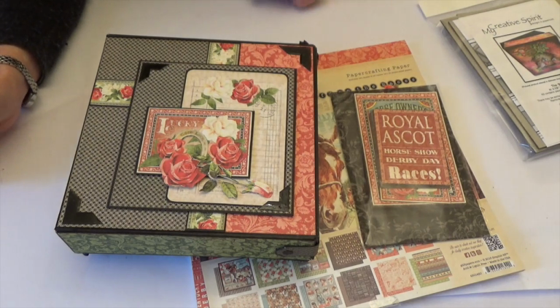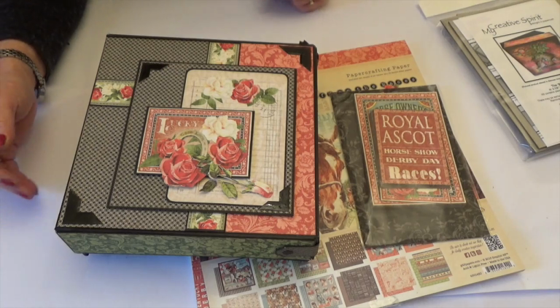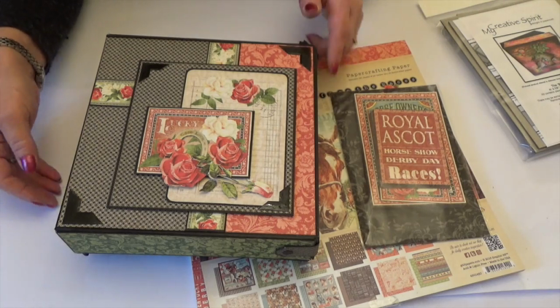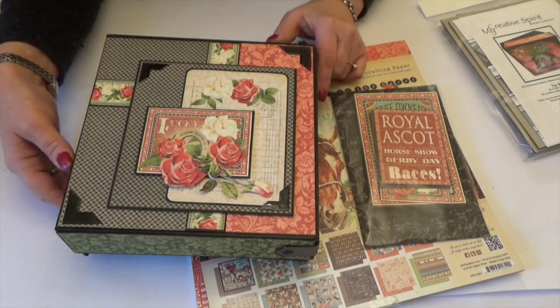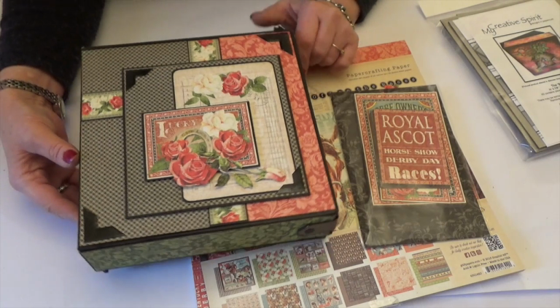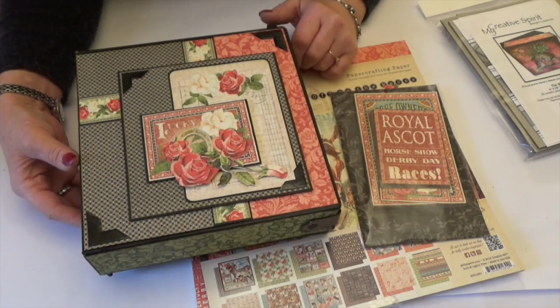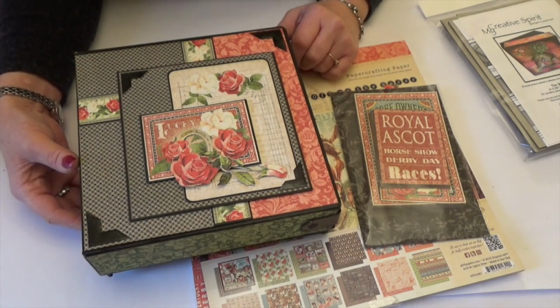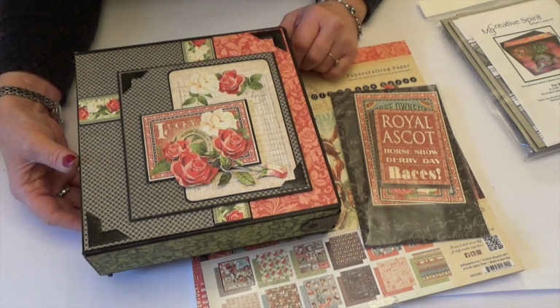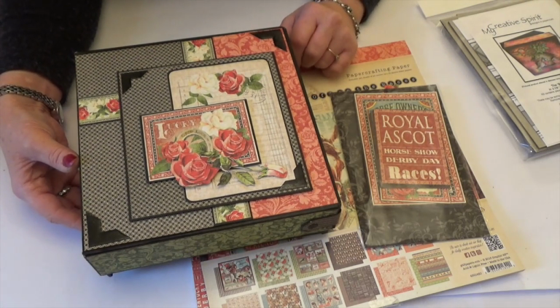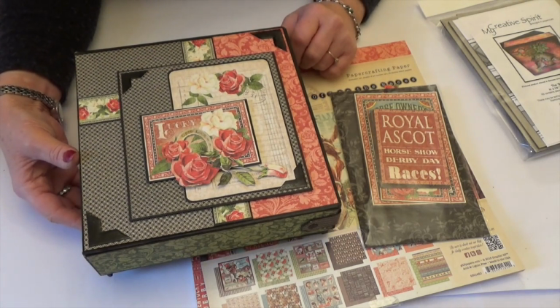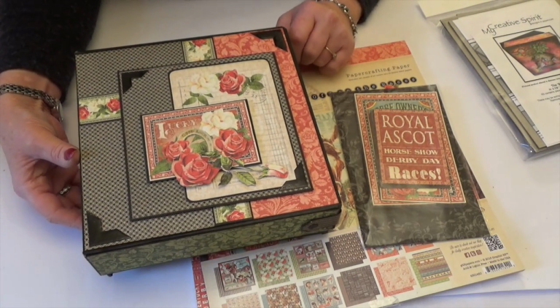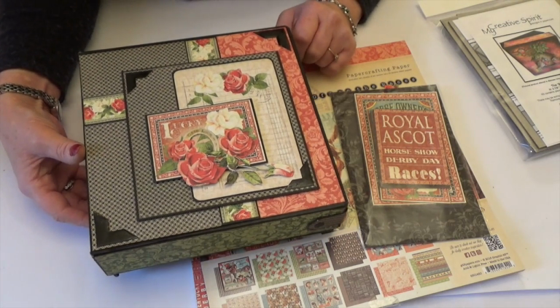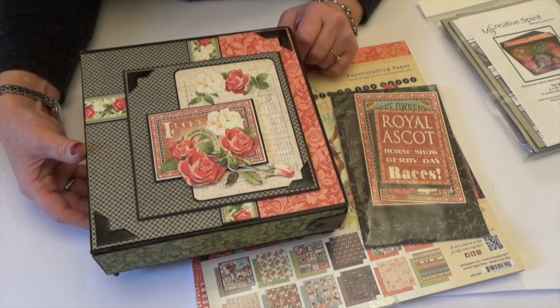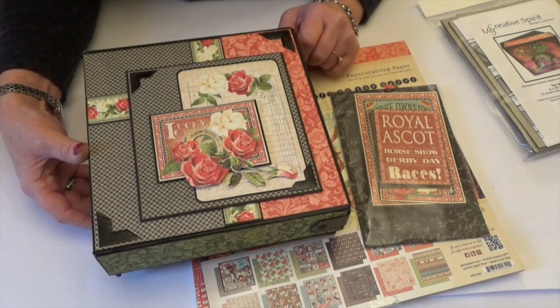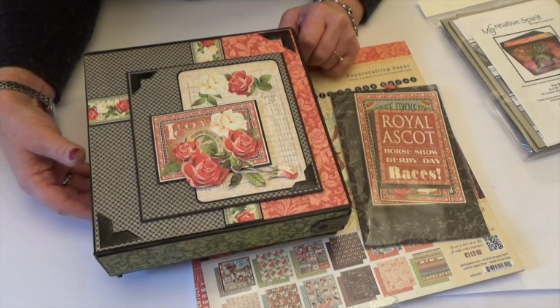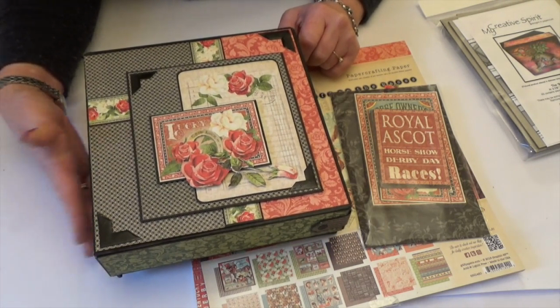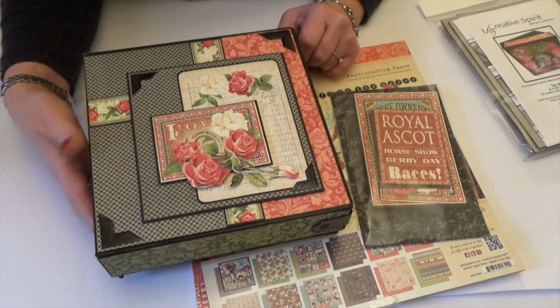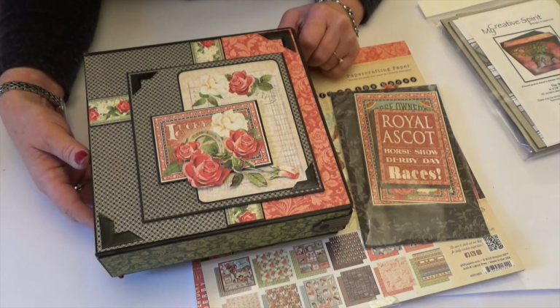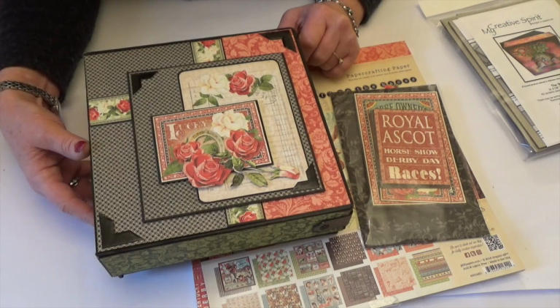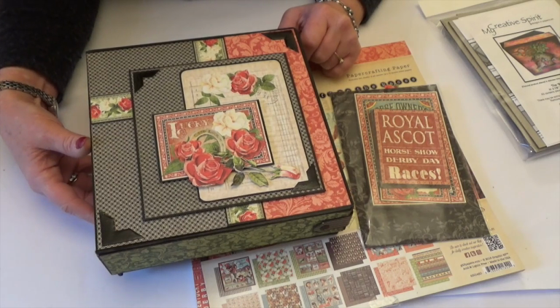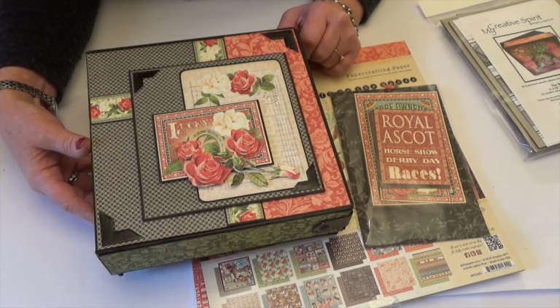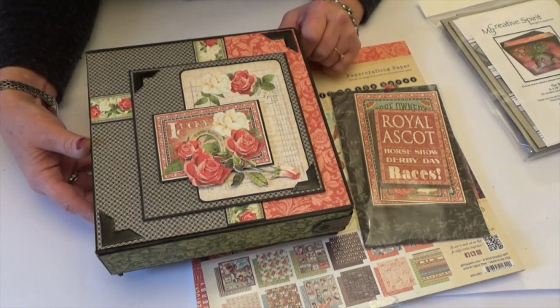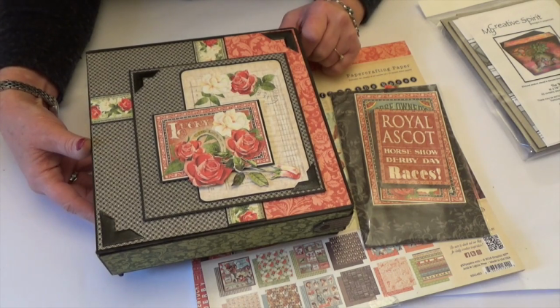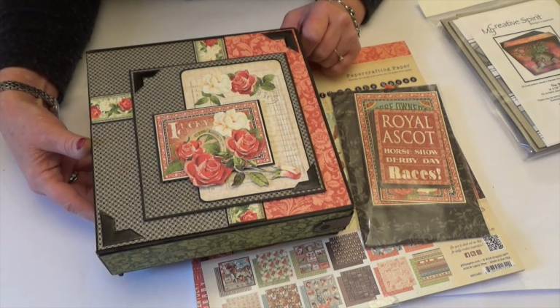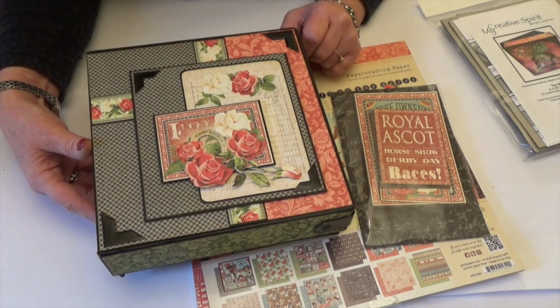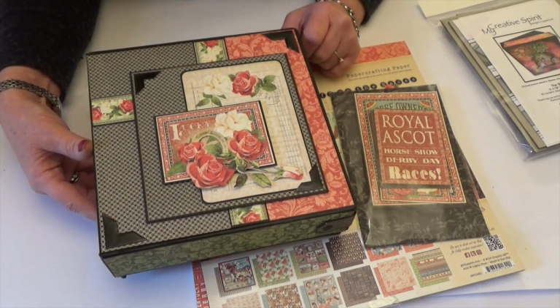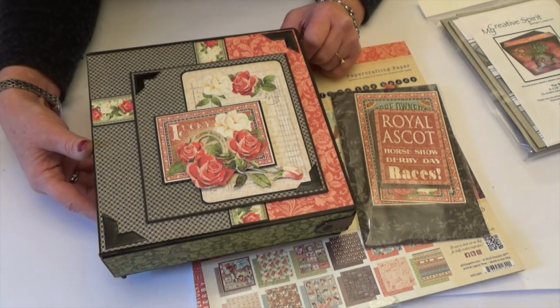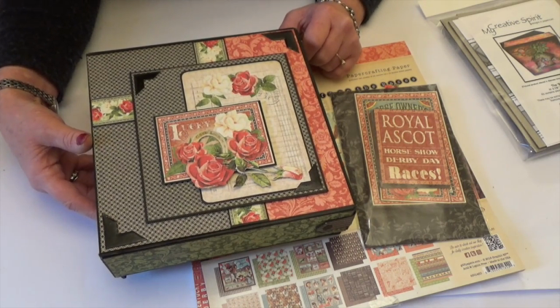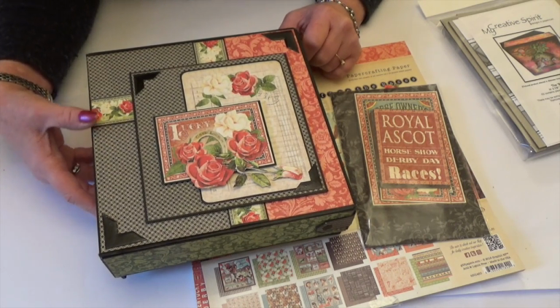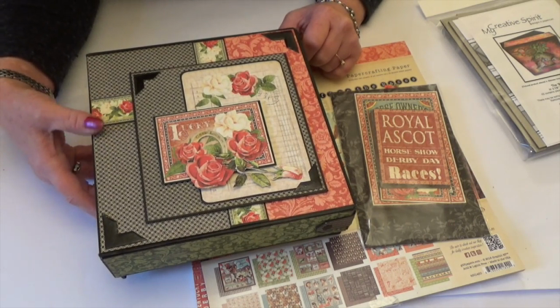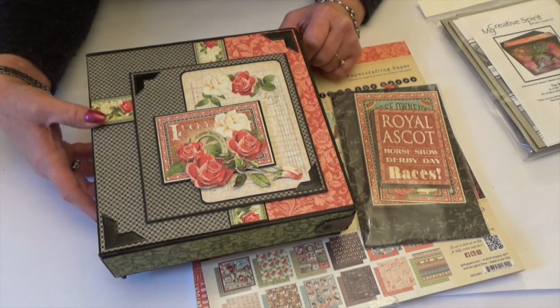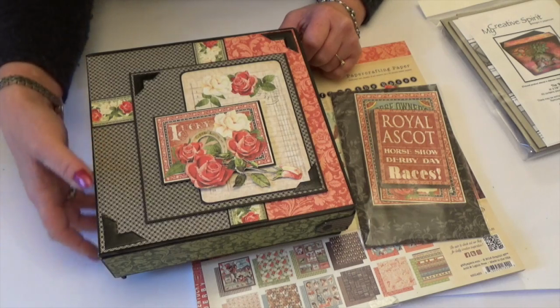Hello everybody, it's Claire here from My Creative Spirit with a new album to share with you. It's been a while since I've made one. This was made for a workshop back in October but it's taken me a while to film it.